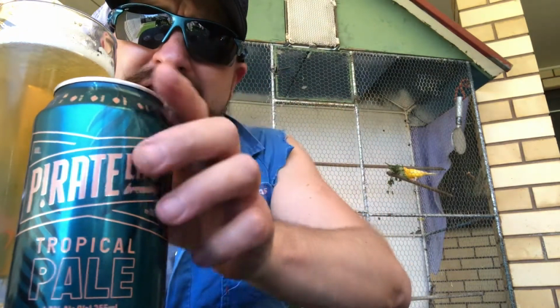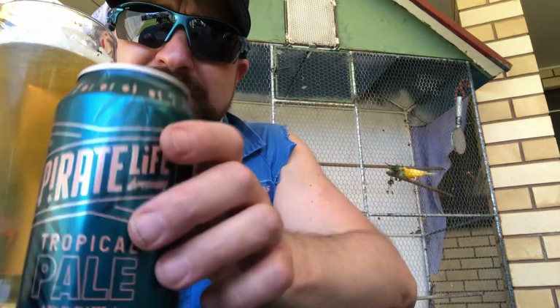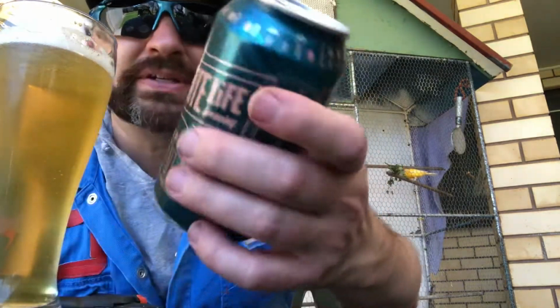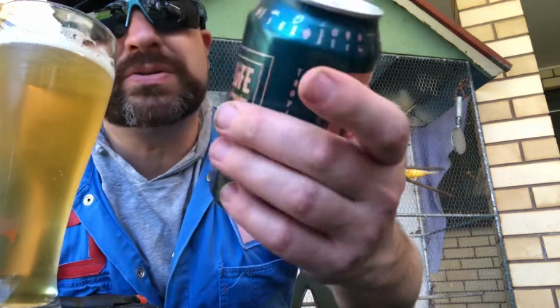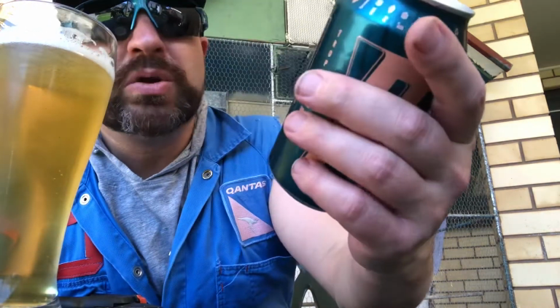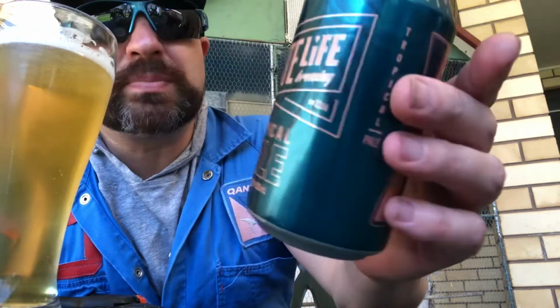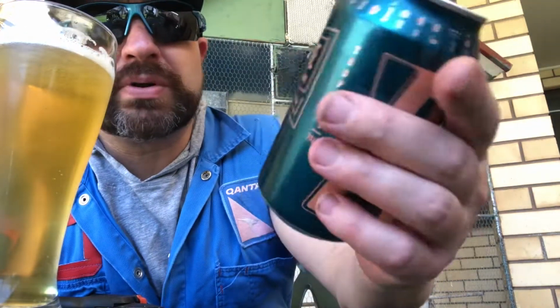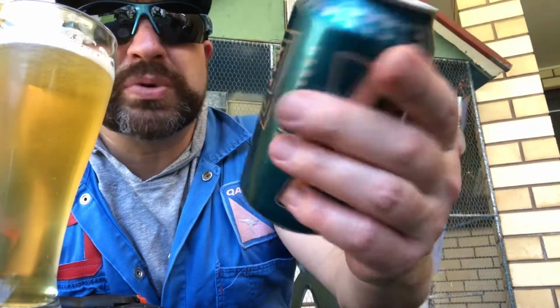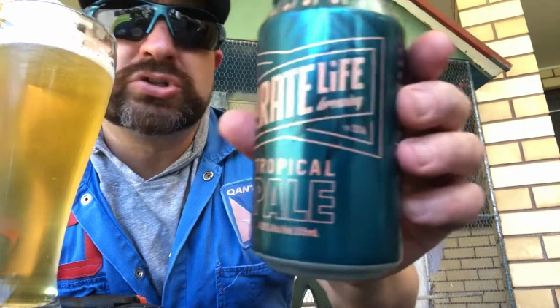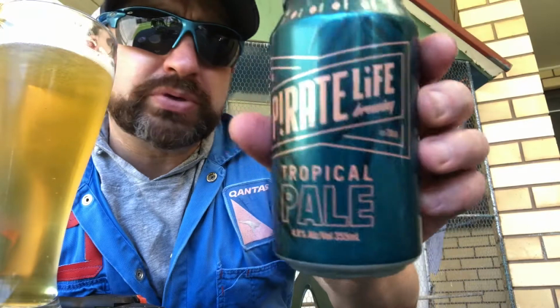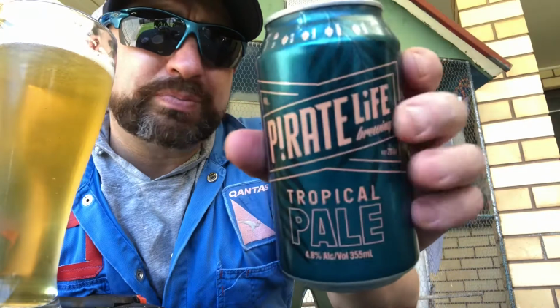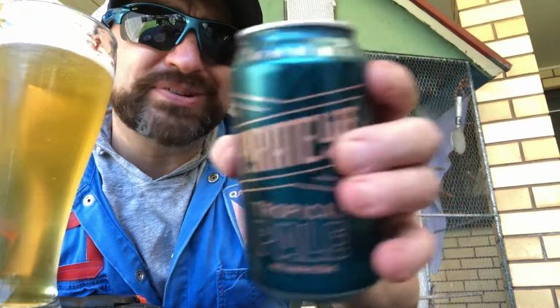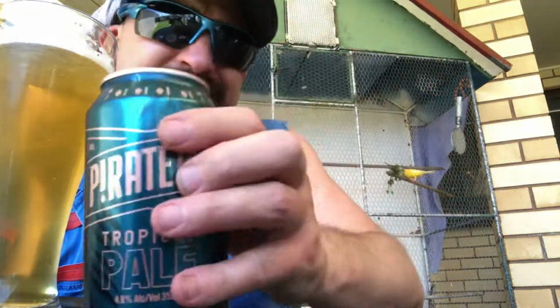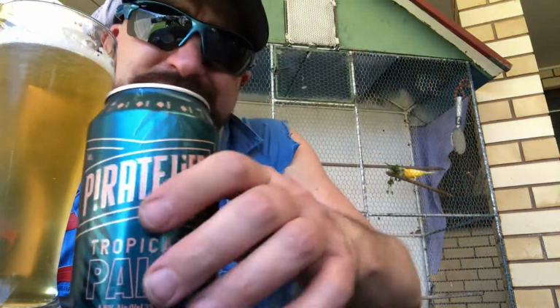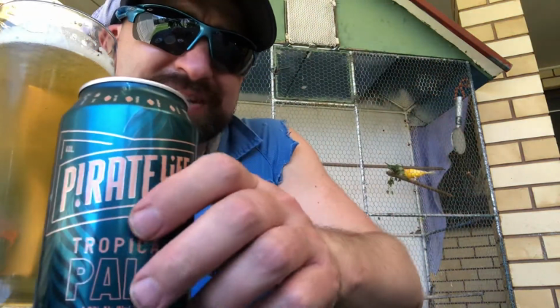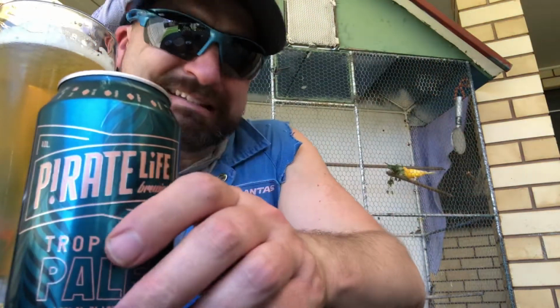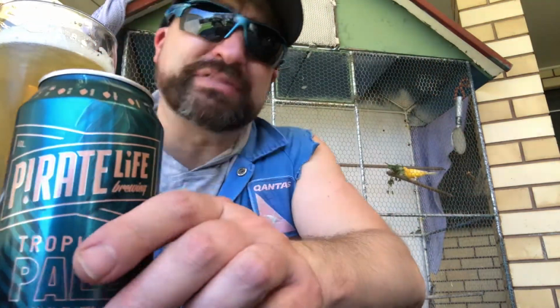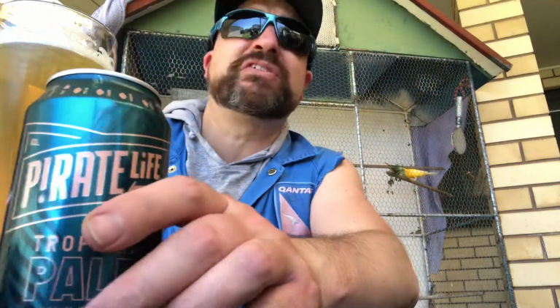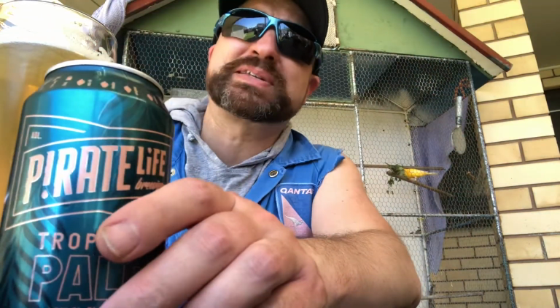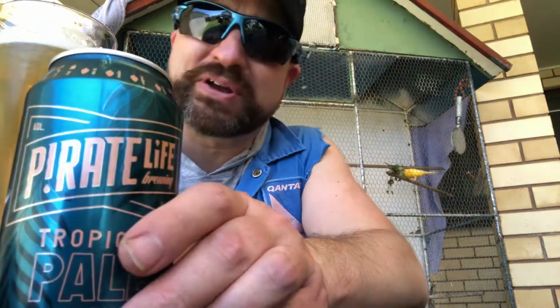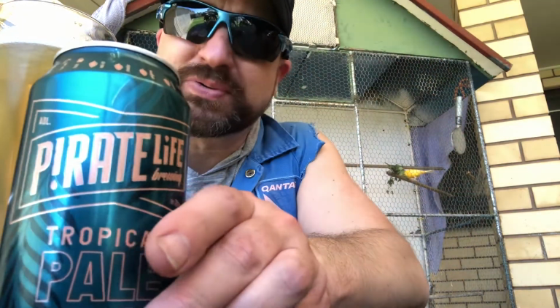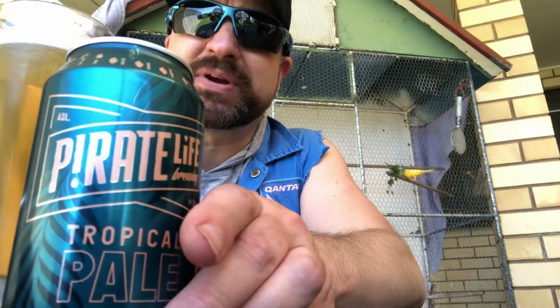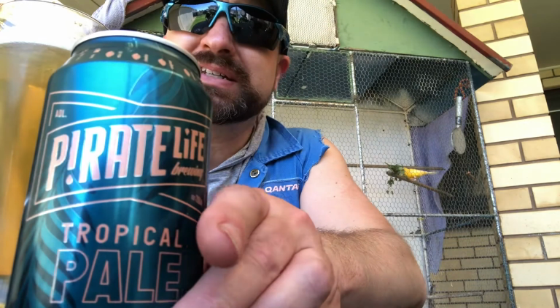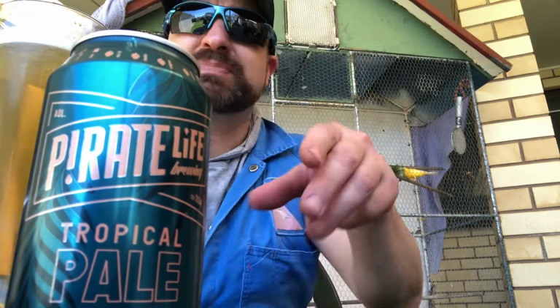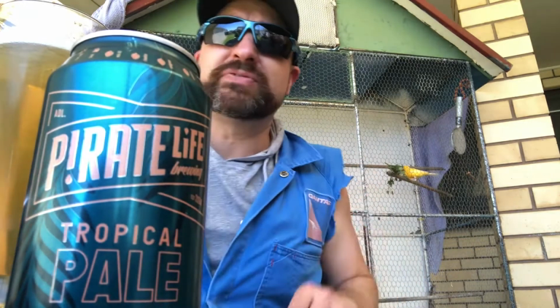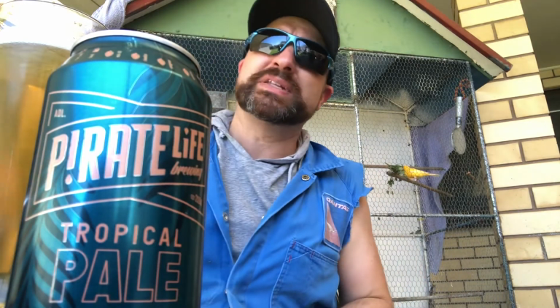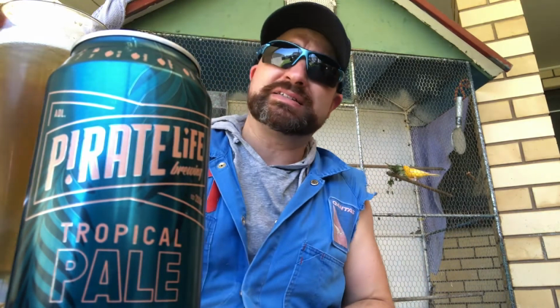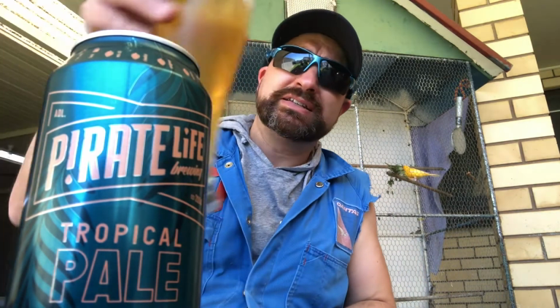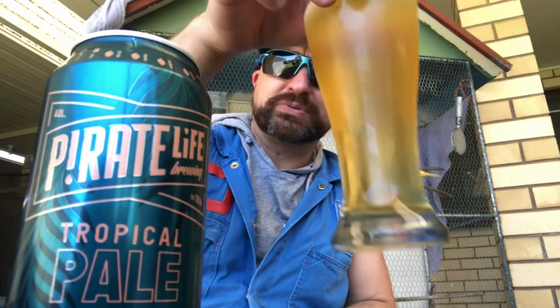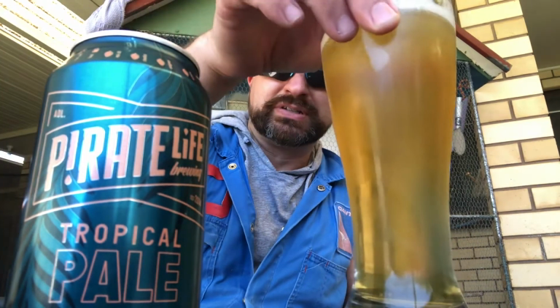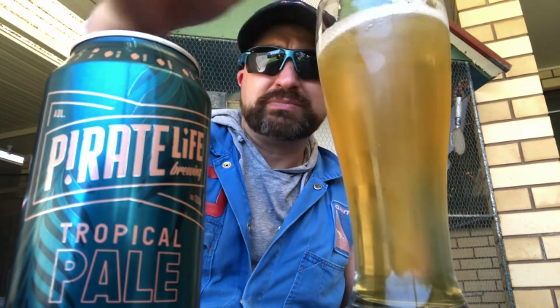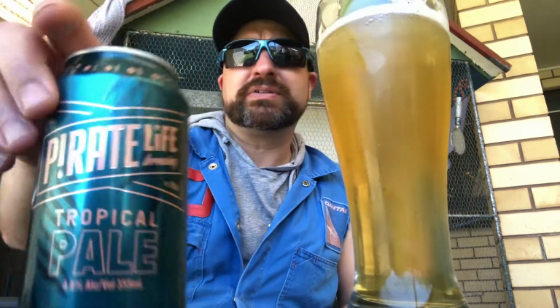Phoenix is out of her little nesting hole. We've got the Pirate Life Brewing Tropical Pale. I just picked this up because I had, I think, like five bucks left on our Coles card — I needed to spend it before I lose the card. This is what we've got: Pirate Life.